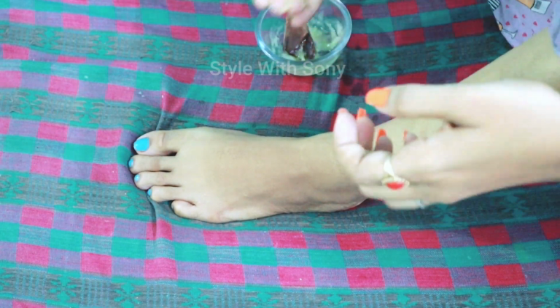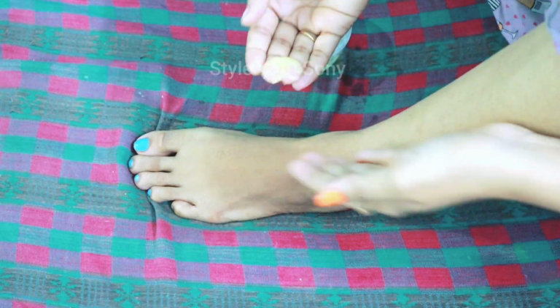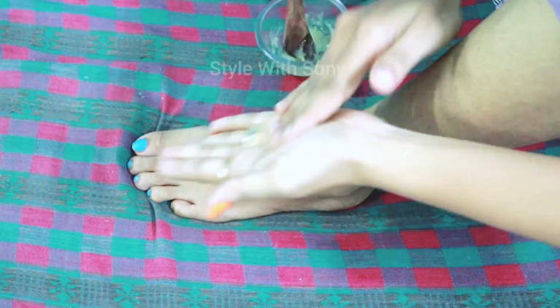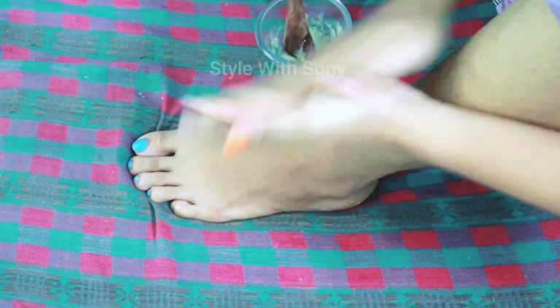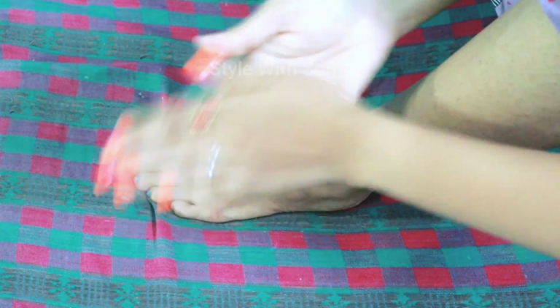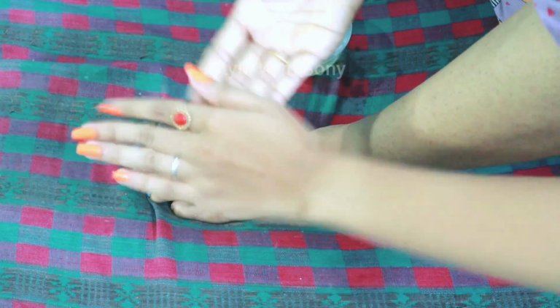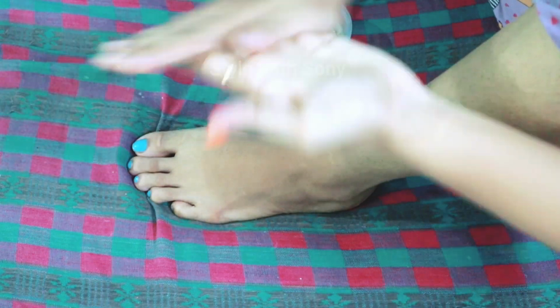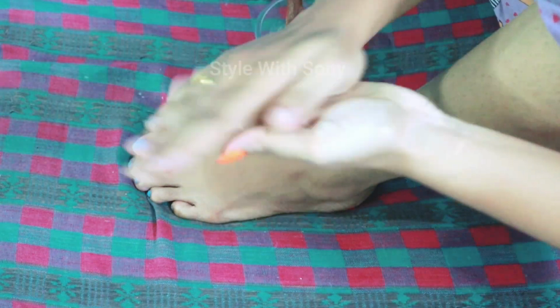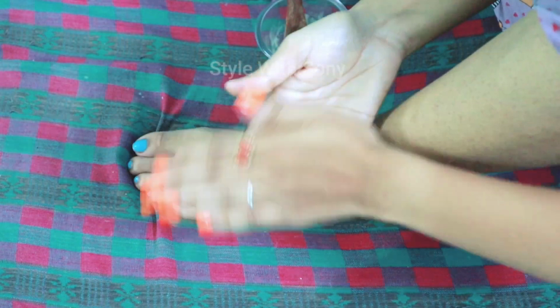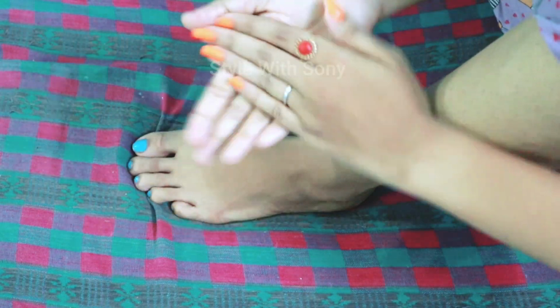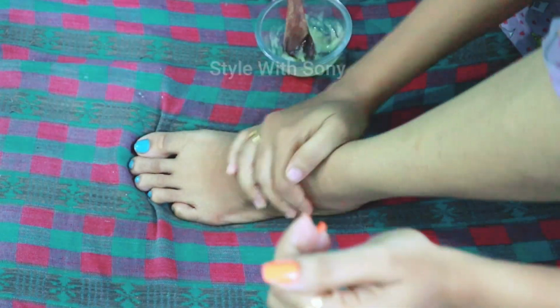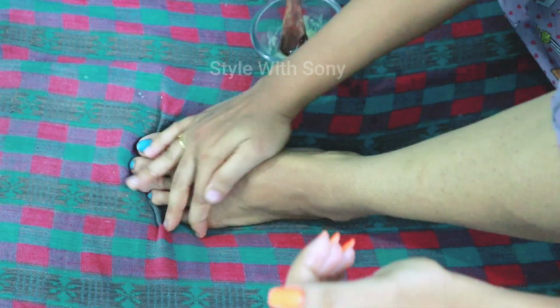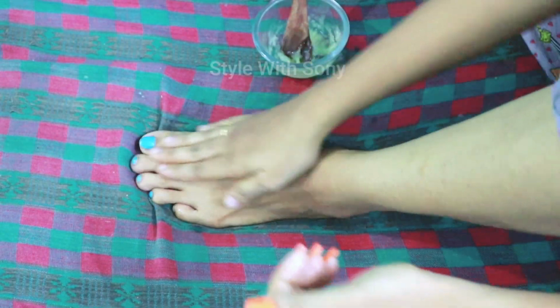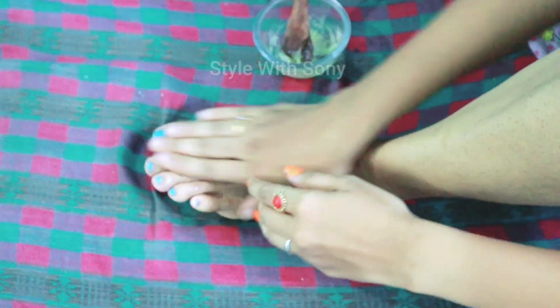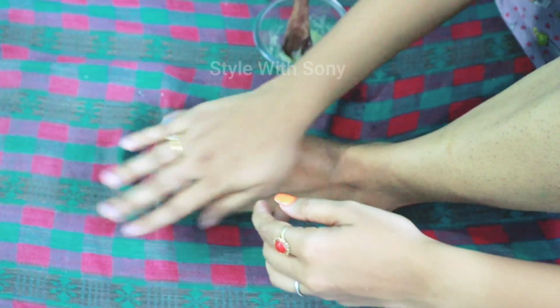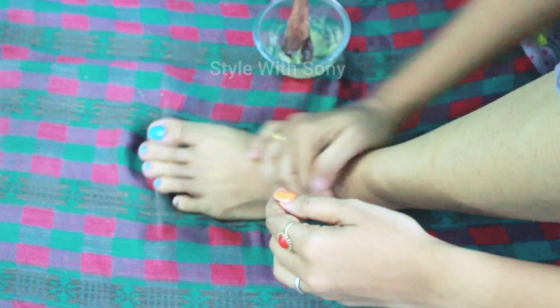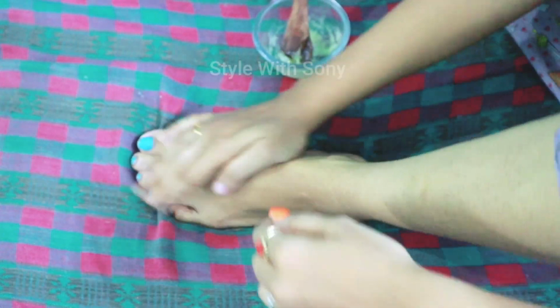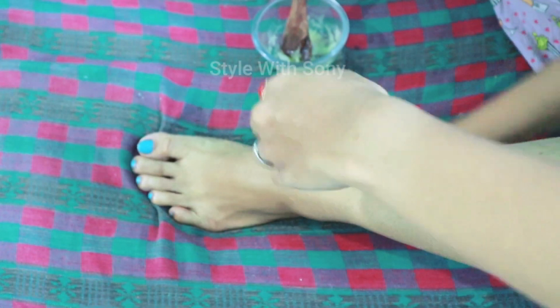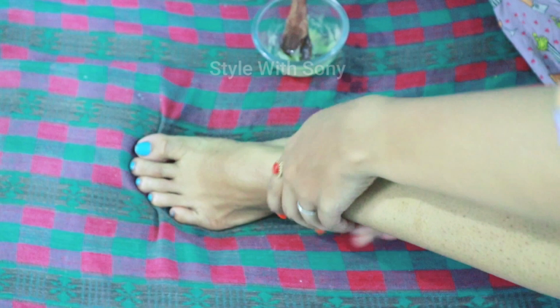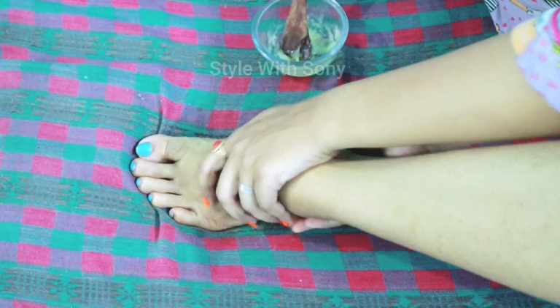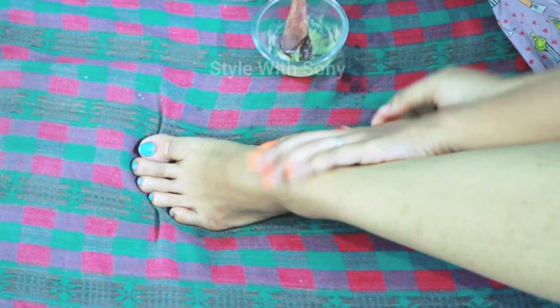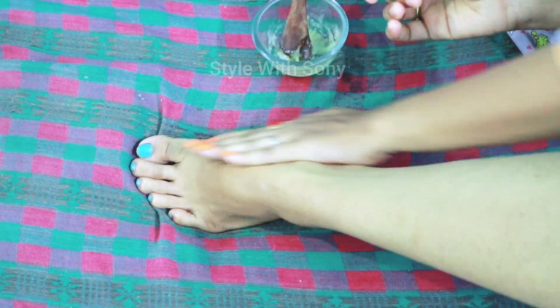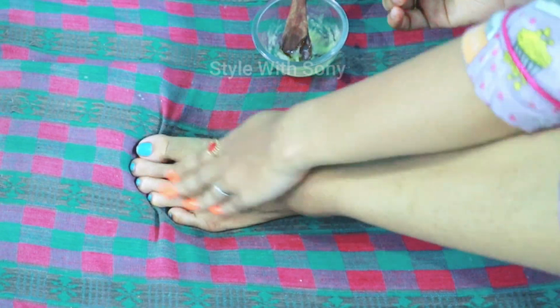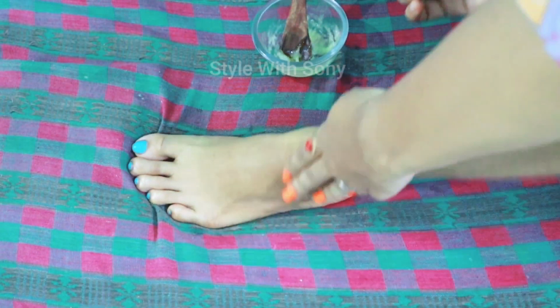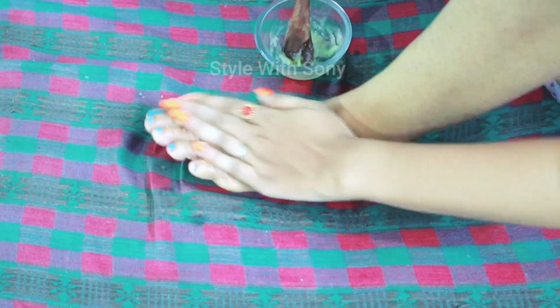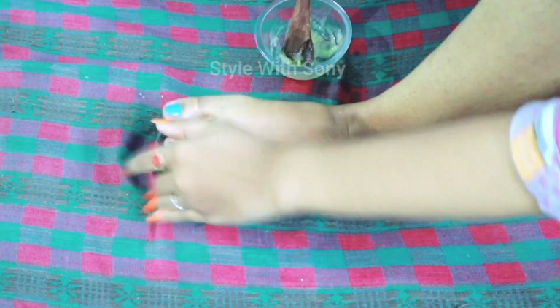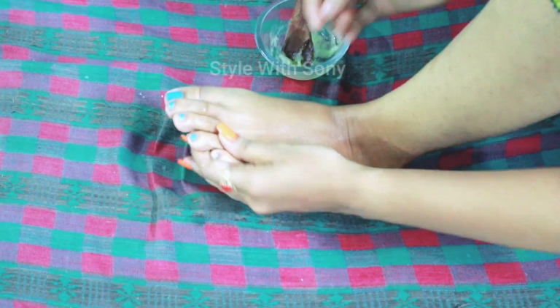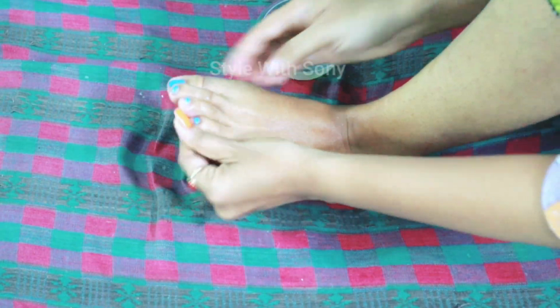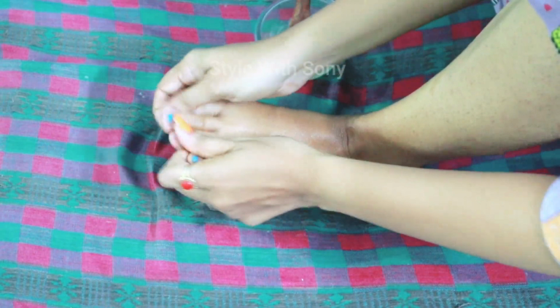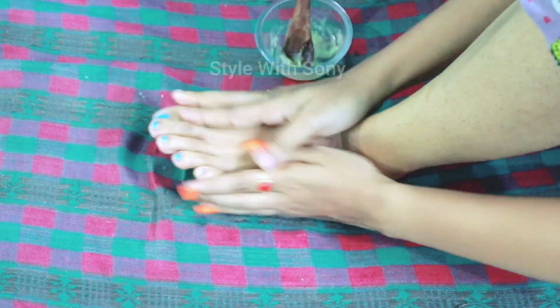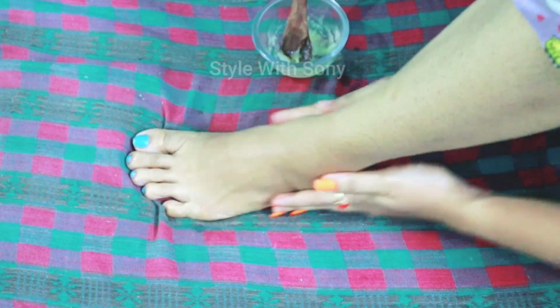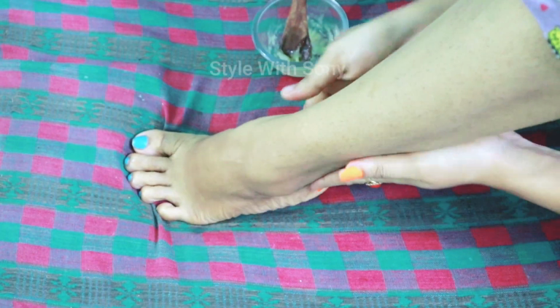The dead skin is removed from the skin. It helps get rid of the dead skin. When applying, the massage is very clean.